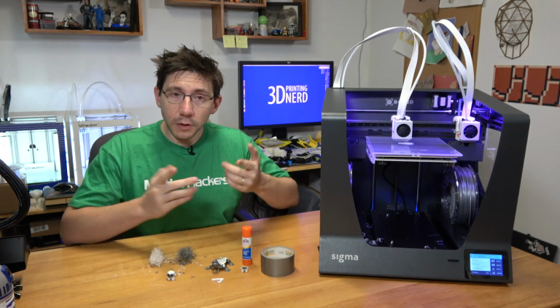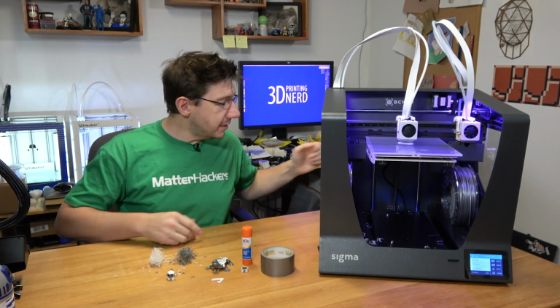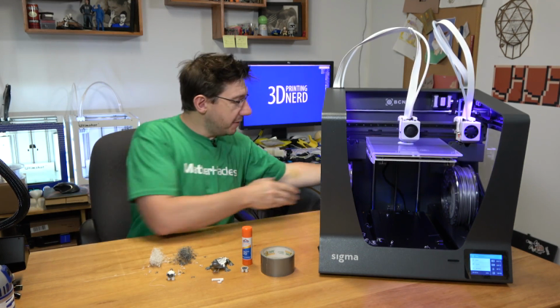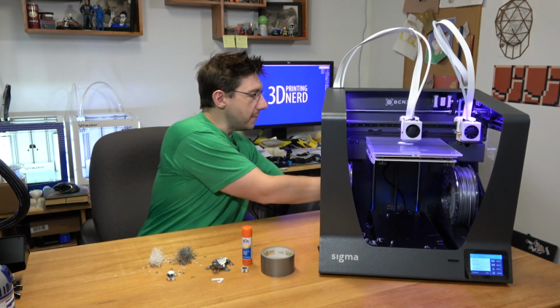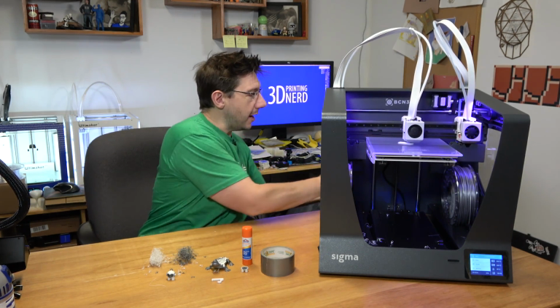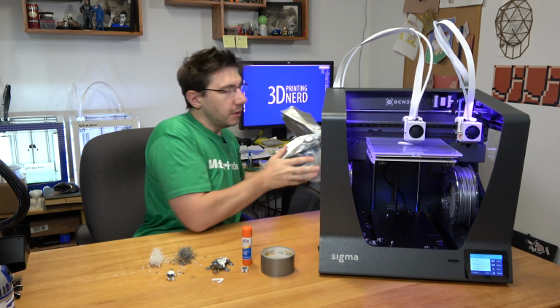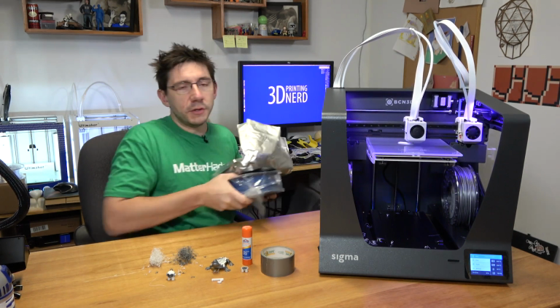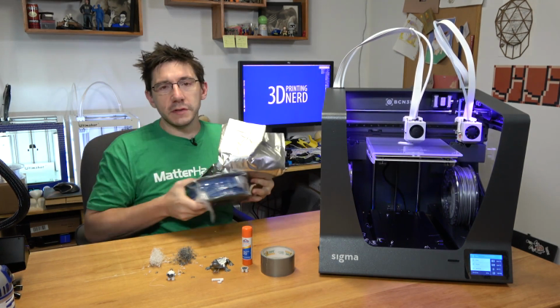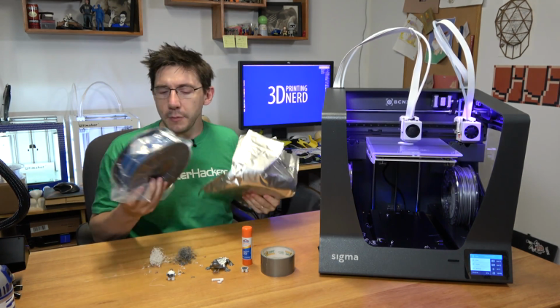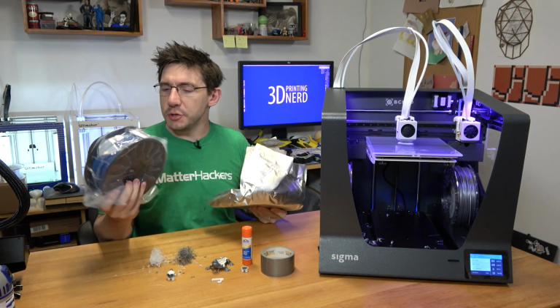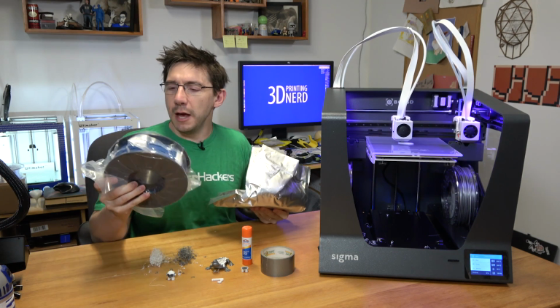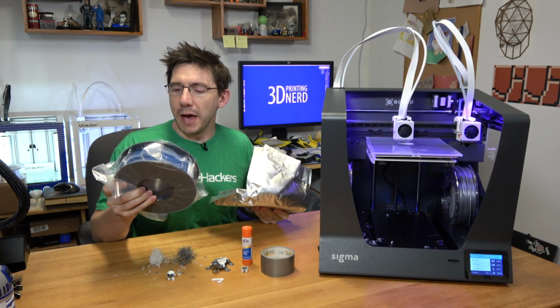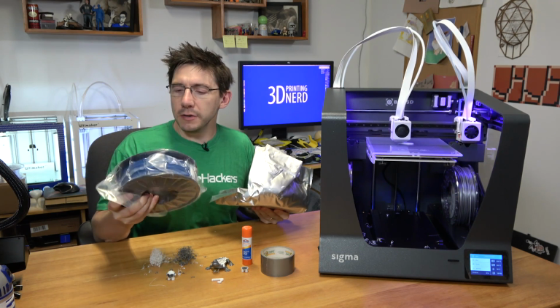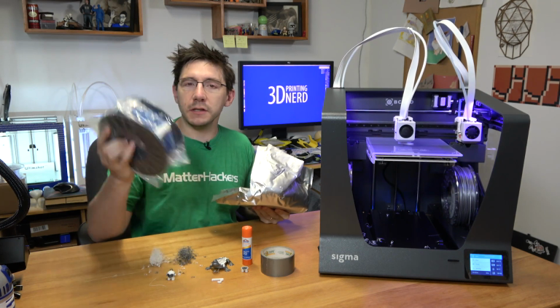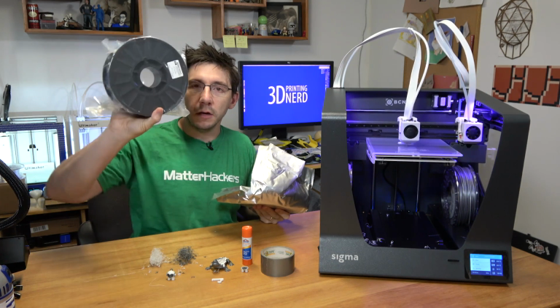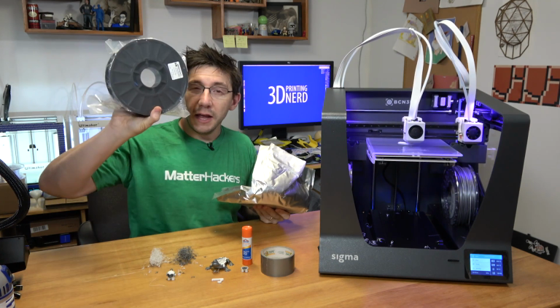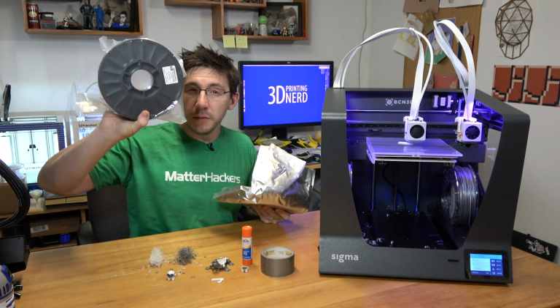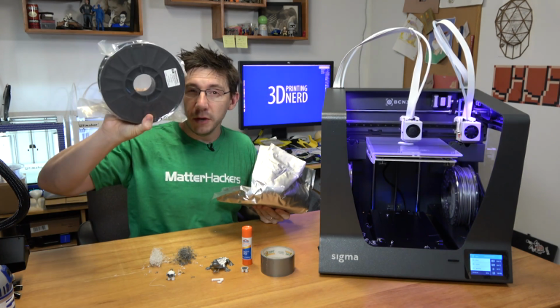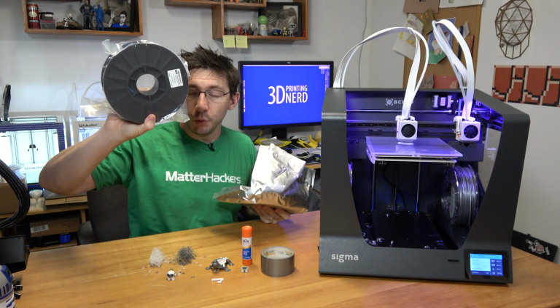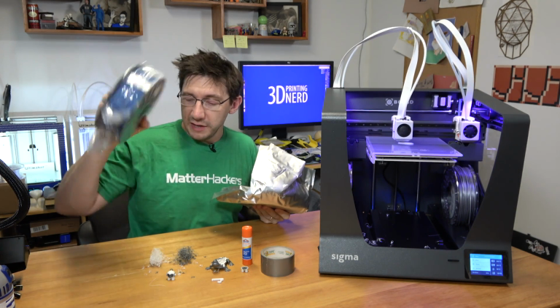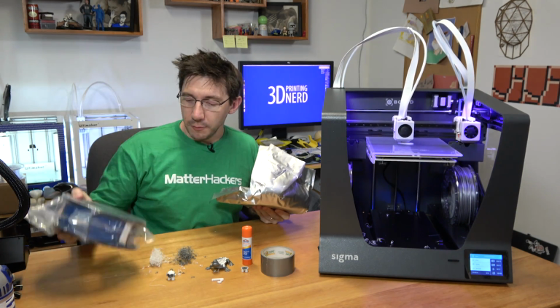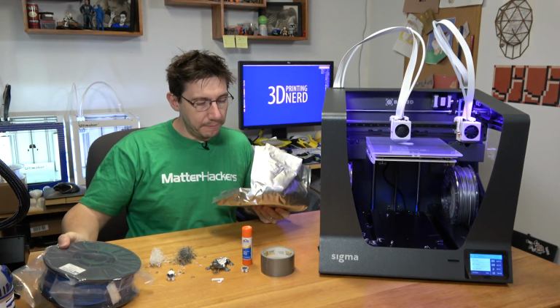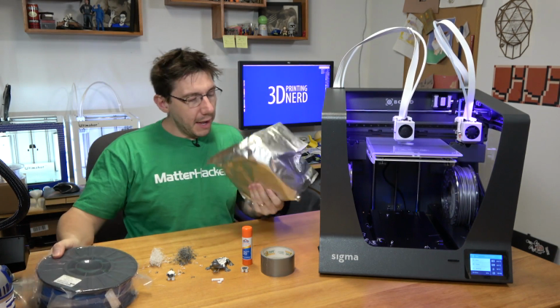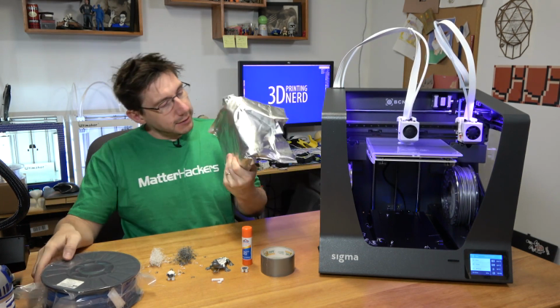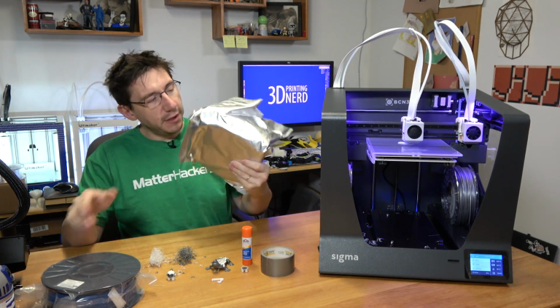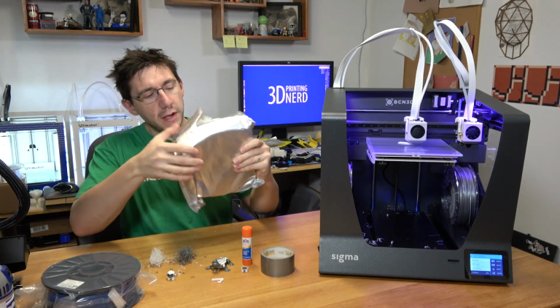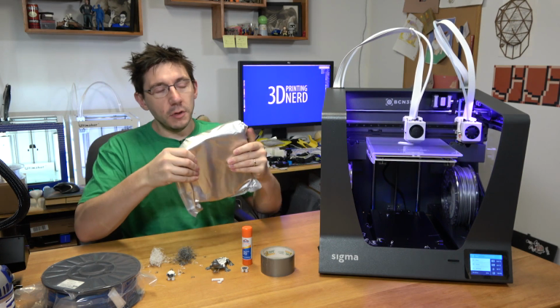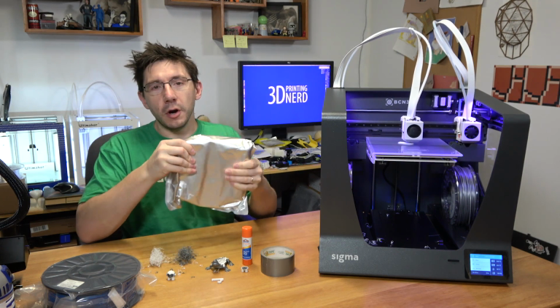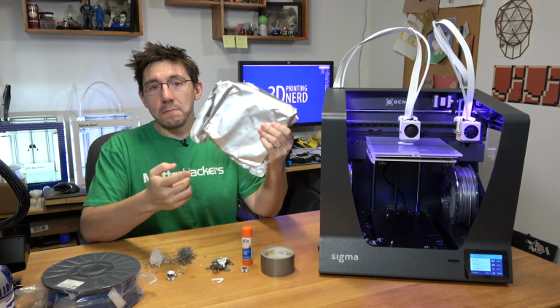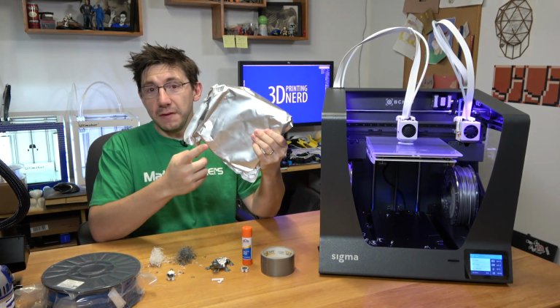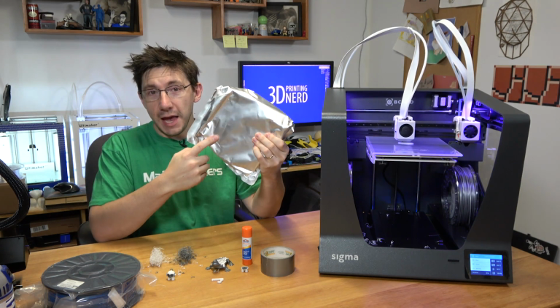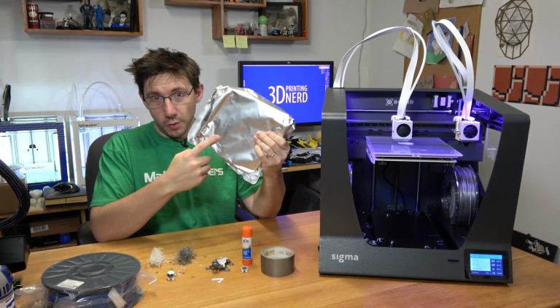And lastly, a big thanks to MatterHackers. Along with the two rolls that came with this machine, MatterHackers sent along a three millimeter blue PLA roll and a three millimeter PVA roll.